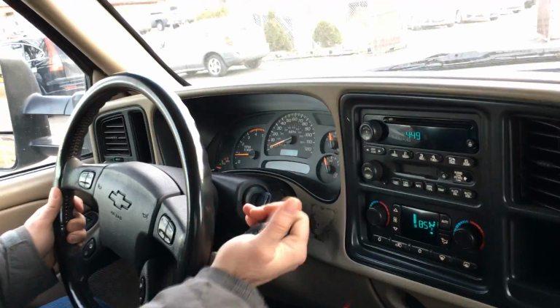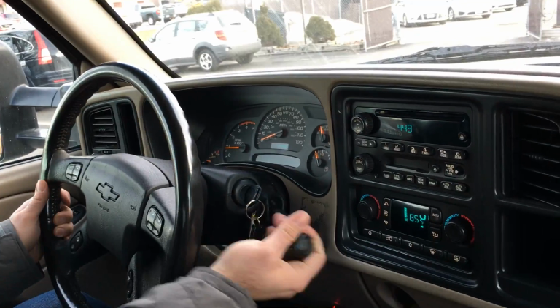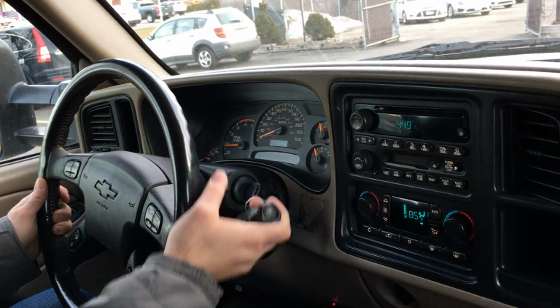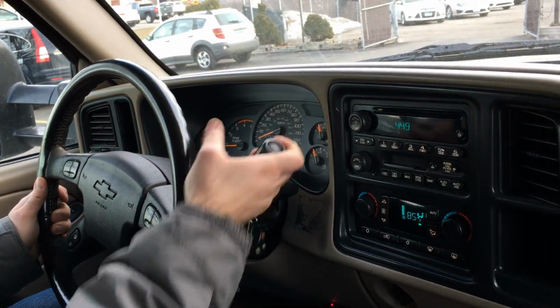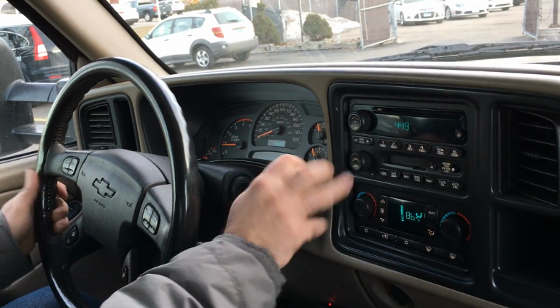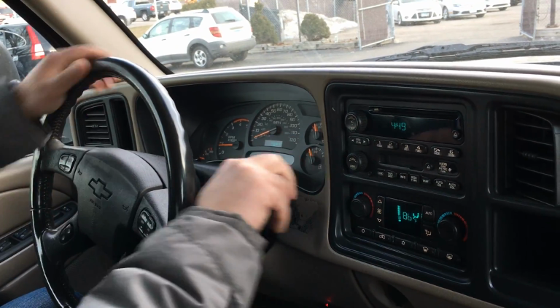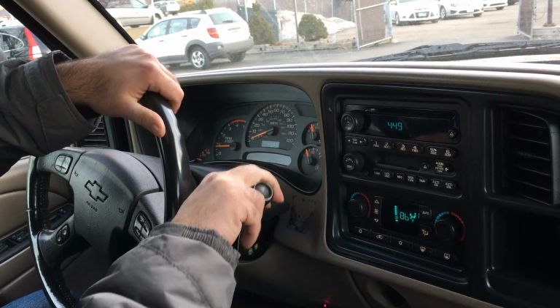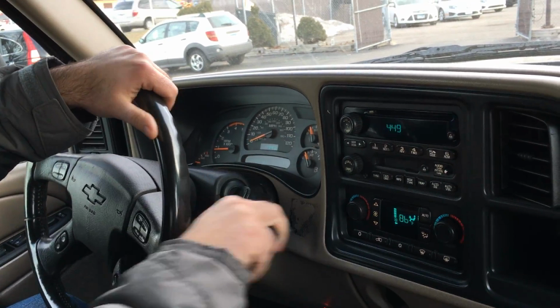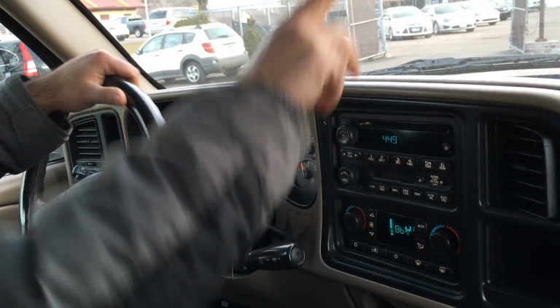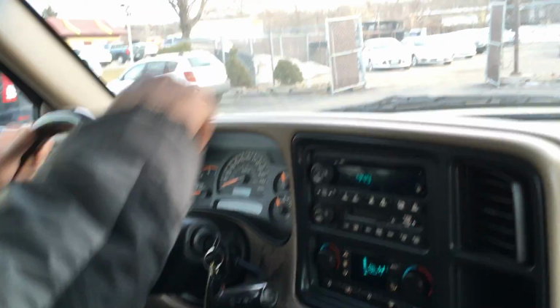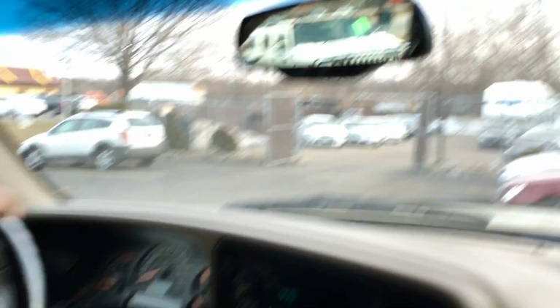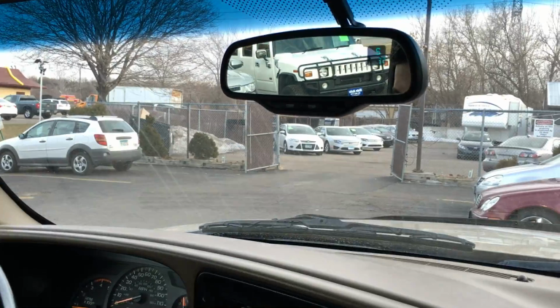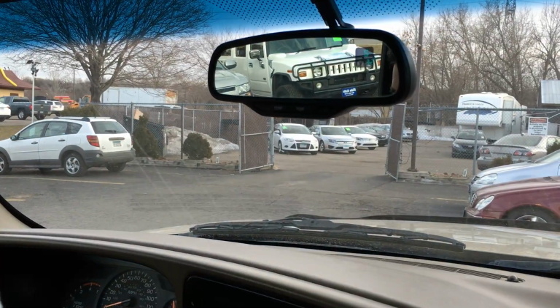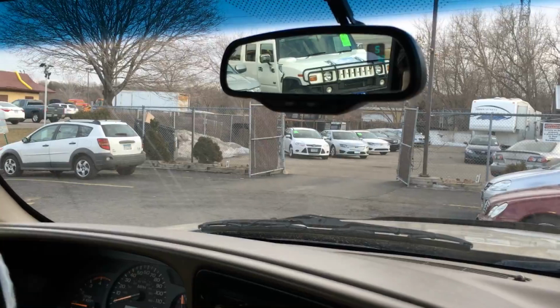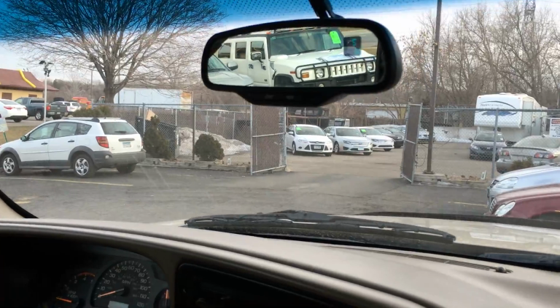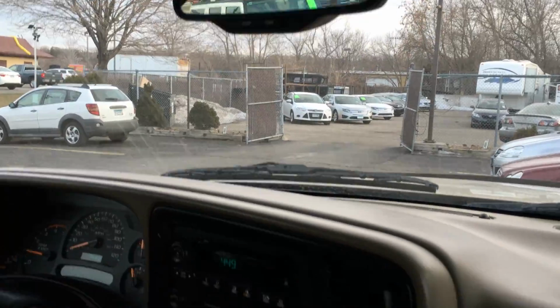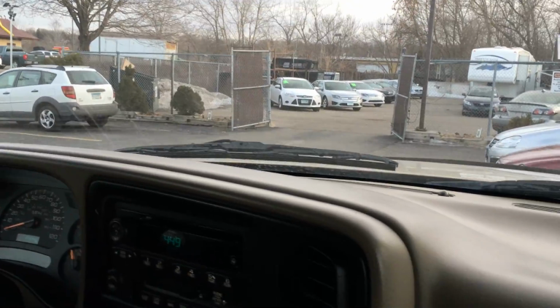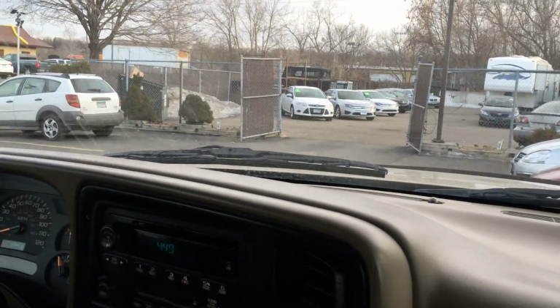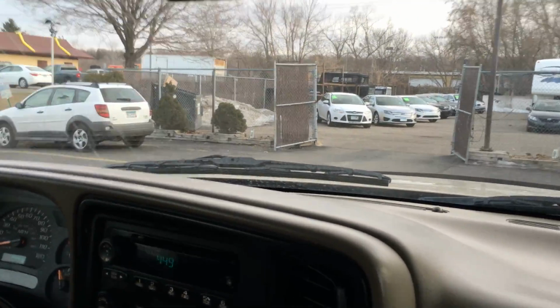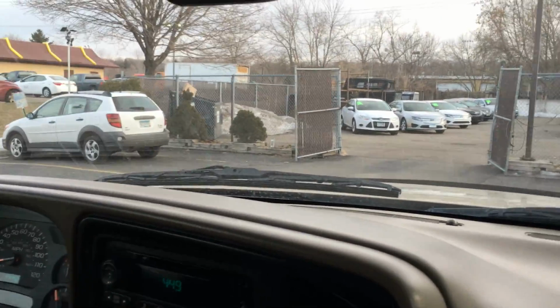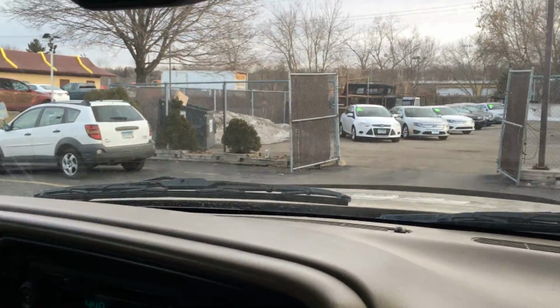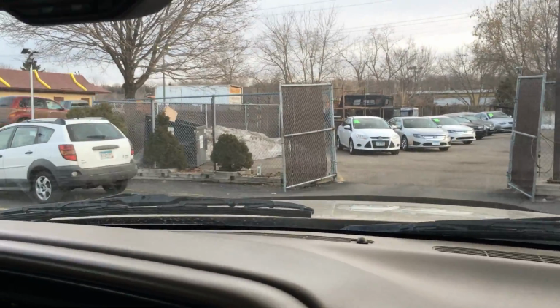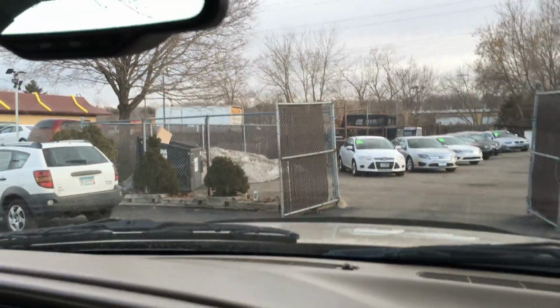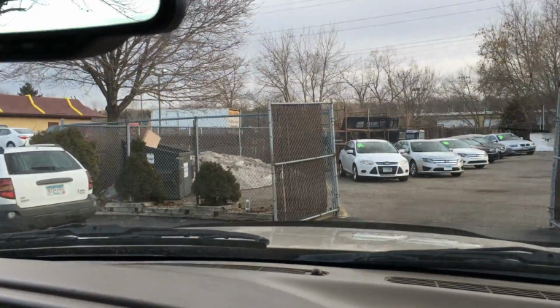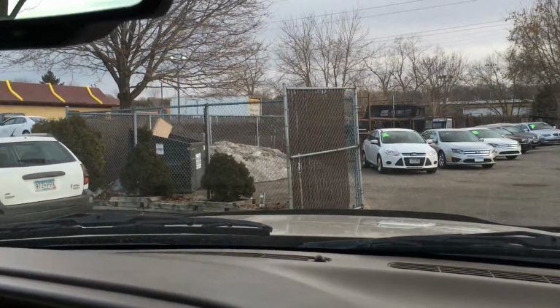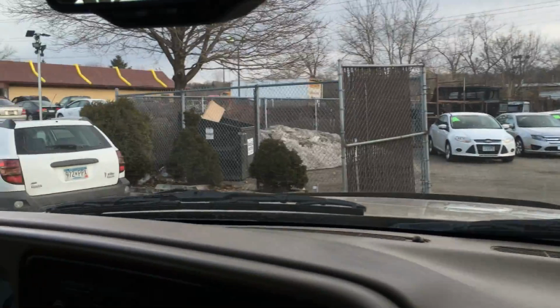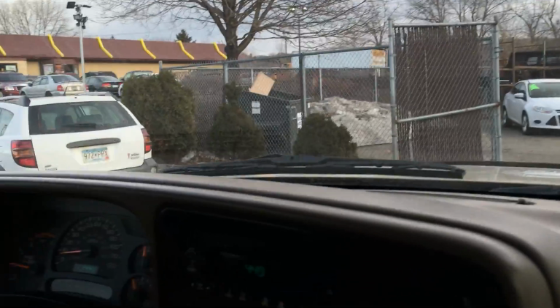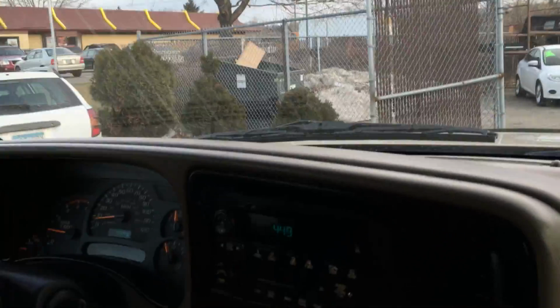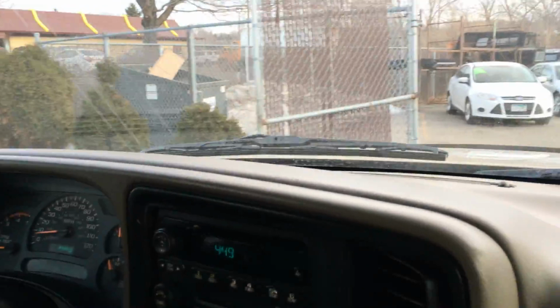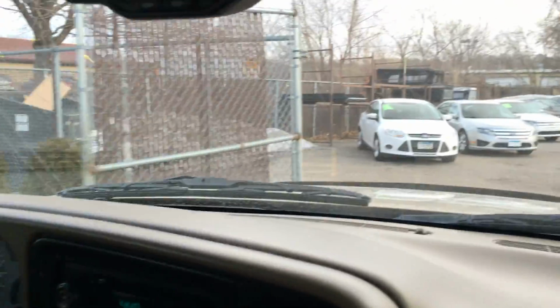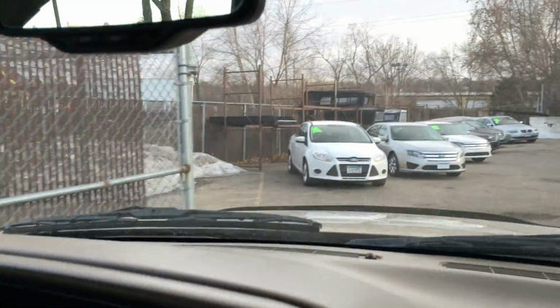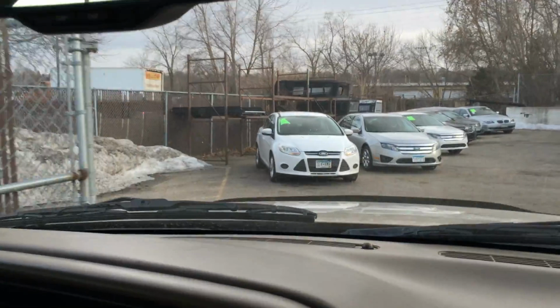We've got a trailer brake controller. The transmission goes from gear to gear without any delays or hard kicks. Outside temperature with a compass. I can't stress how clean this truck is.